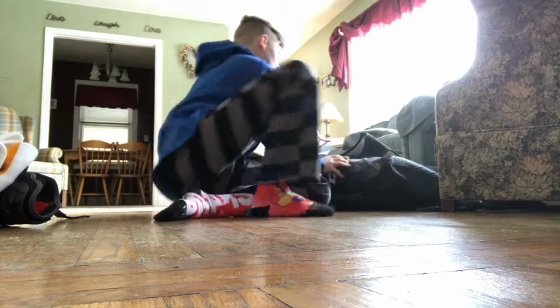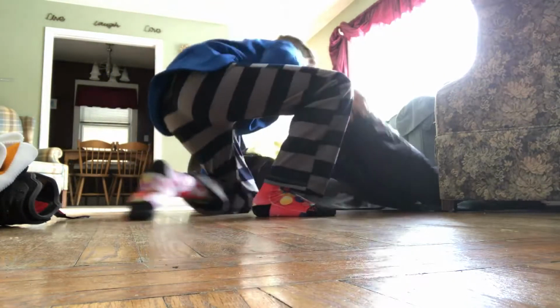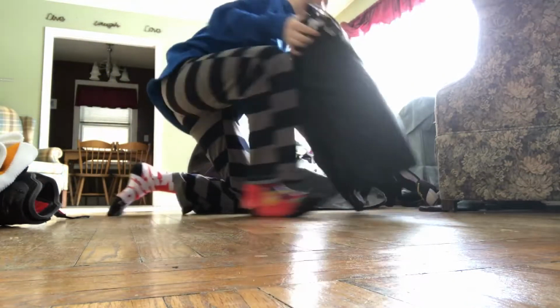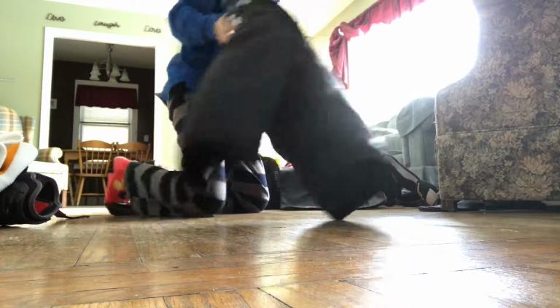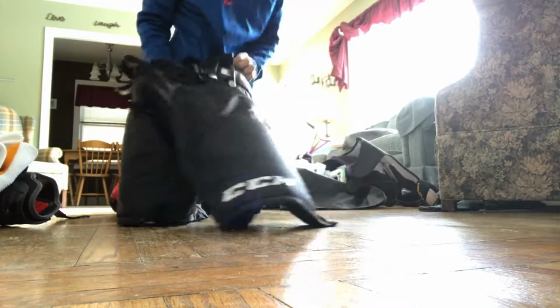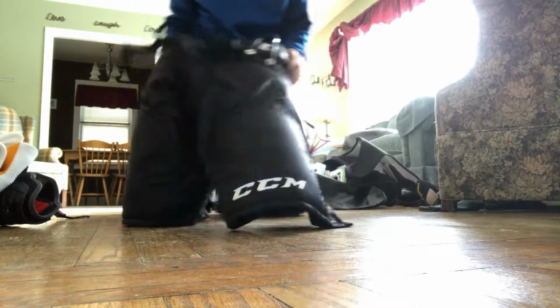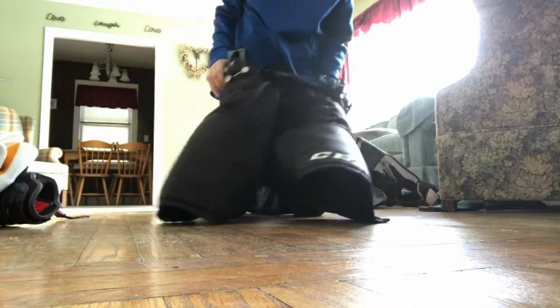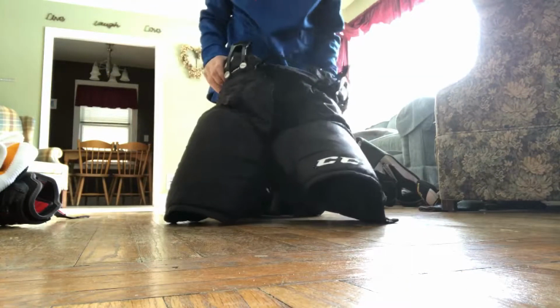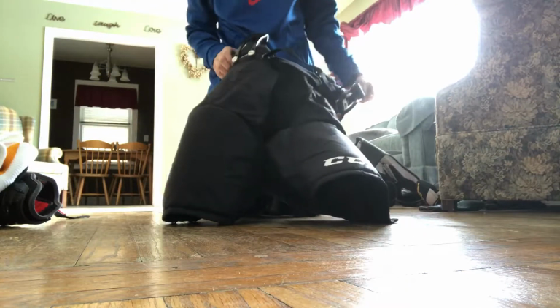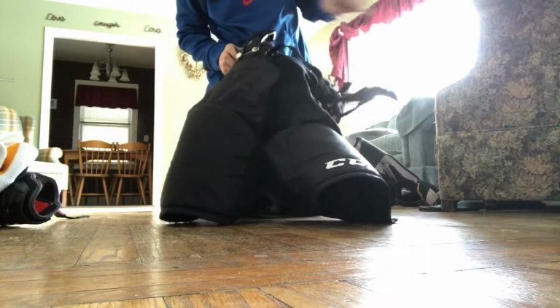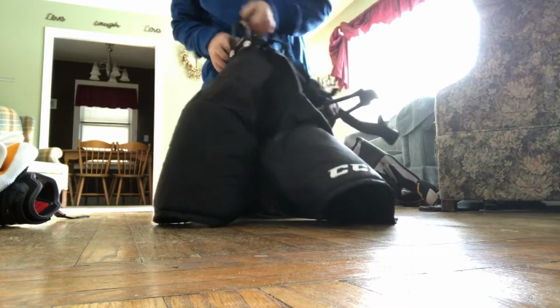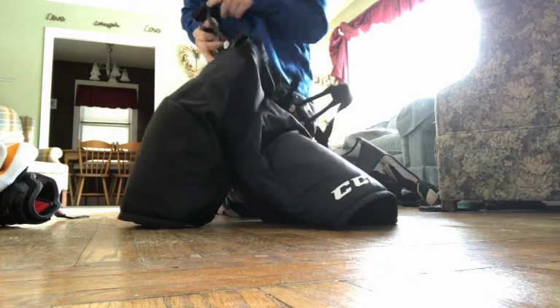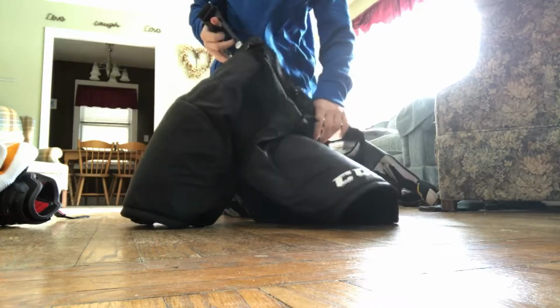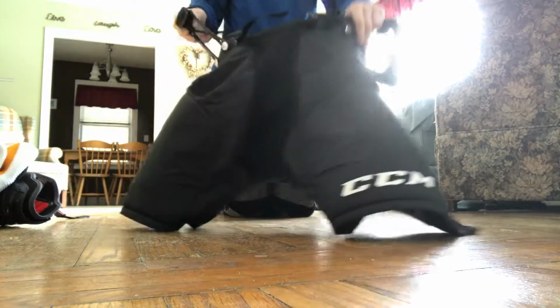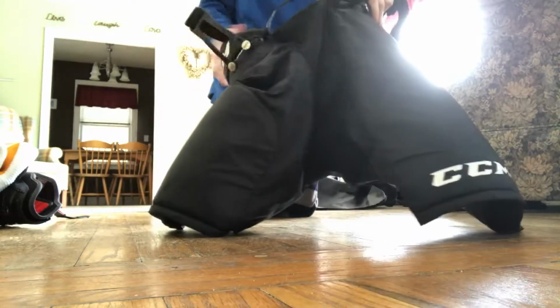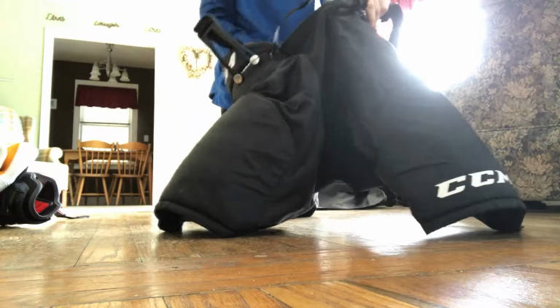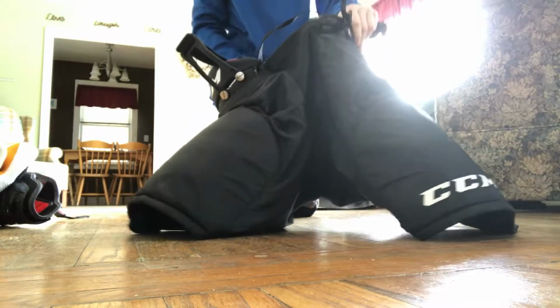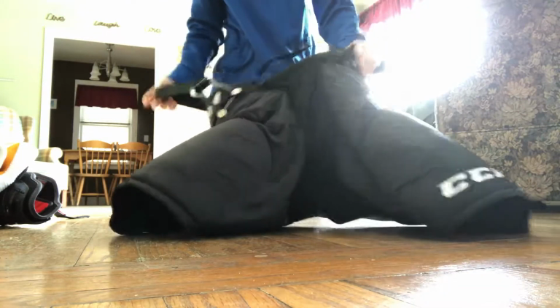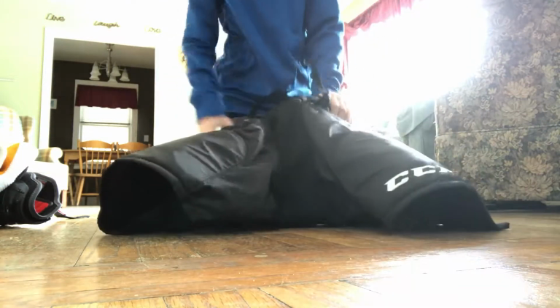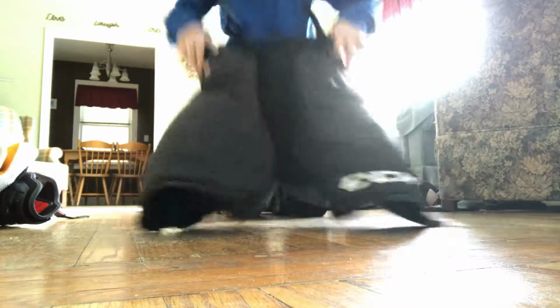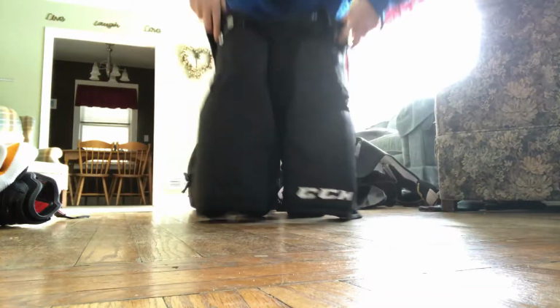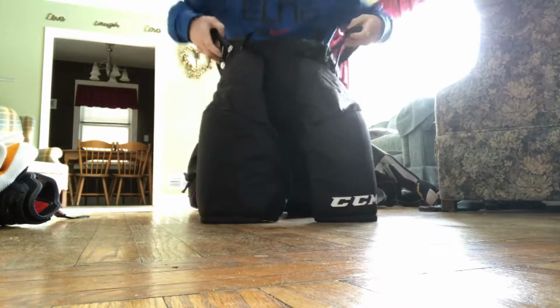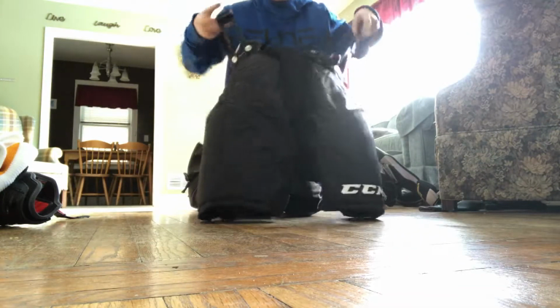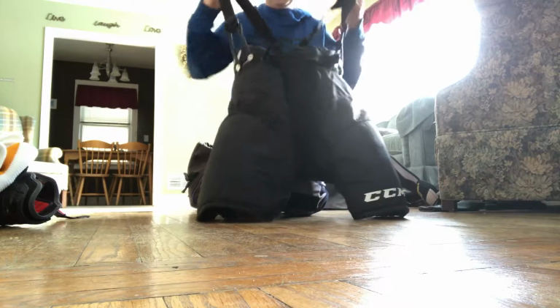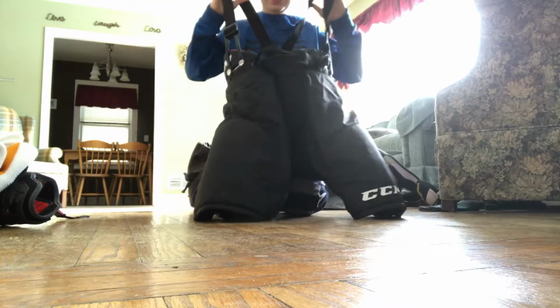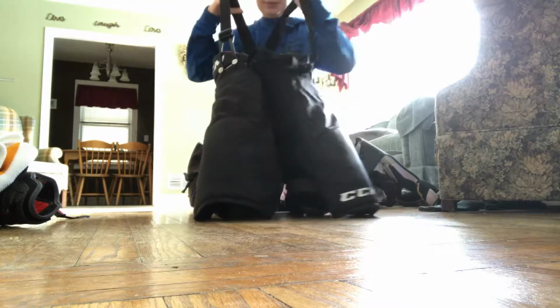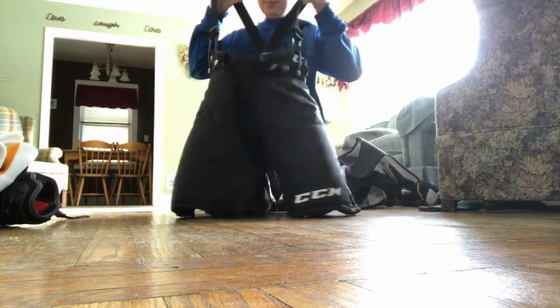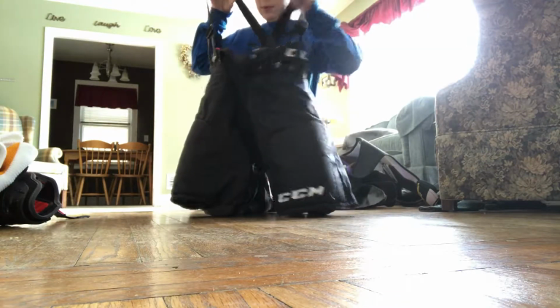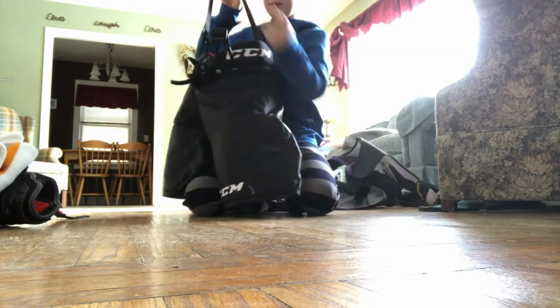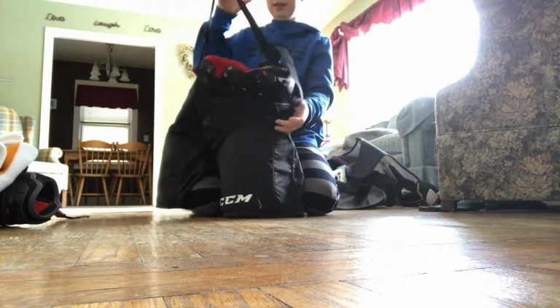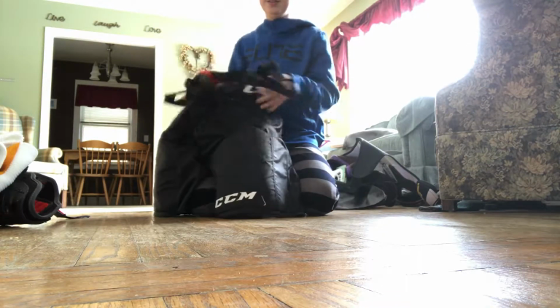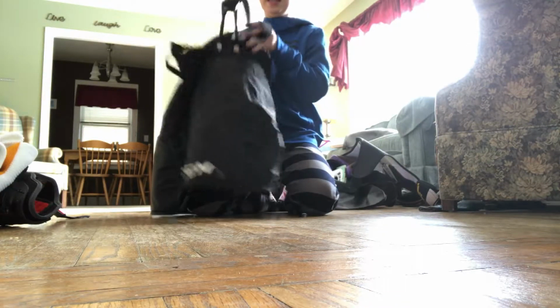I've got my CCM X-Ray pants, and I have the suspenders with them. That's that.